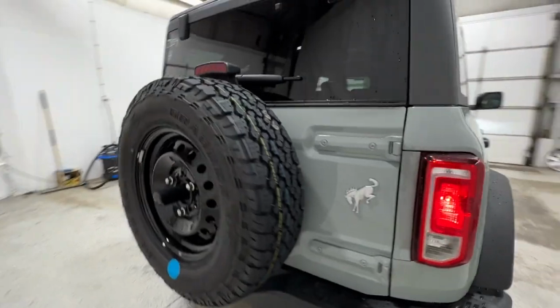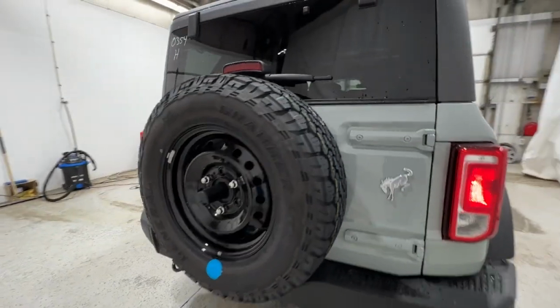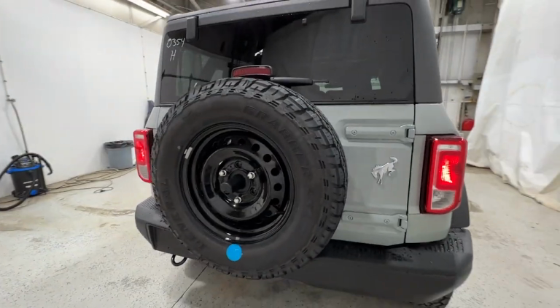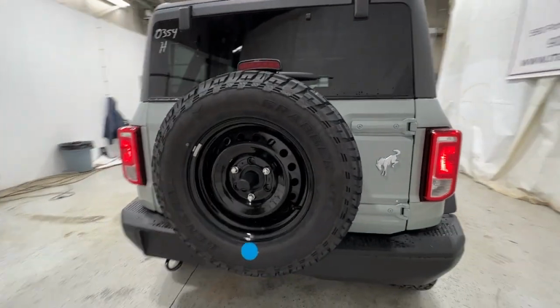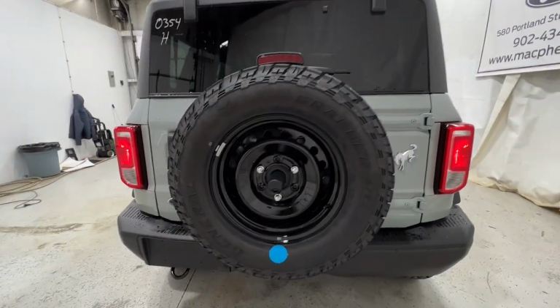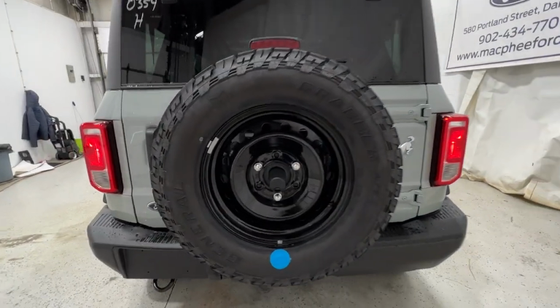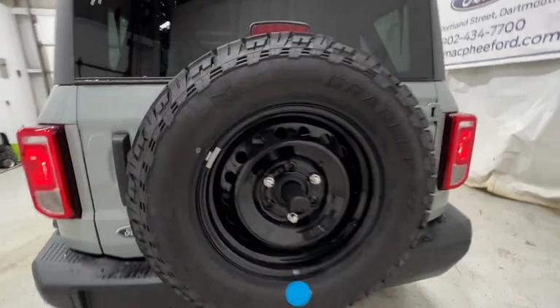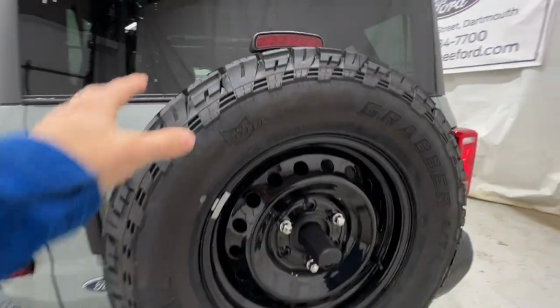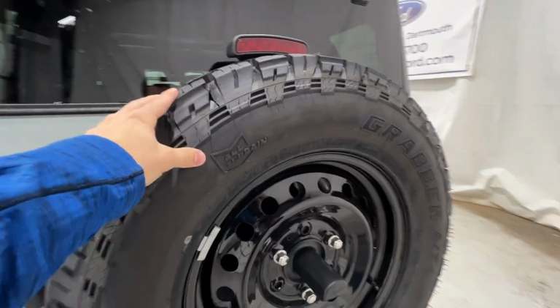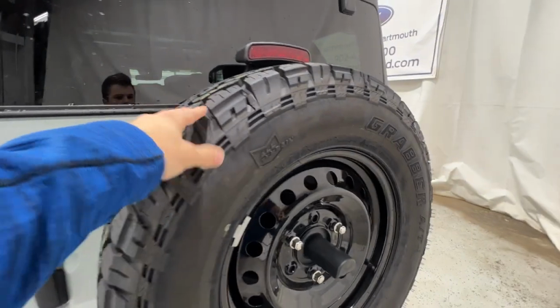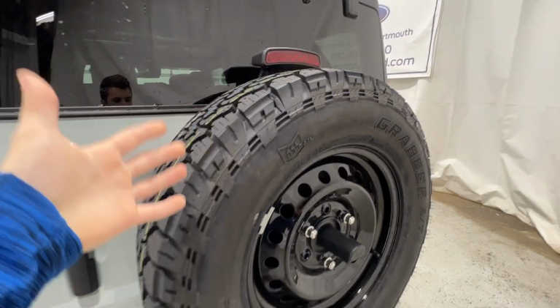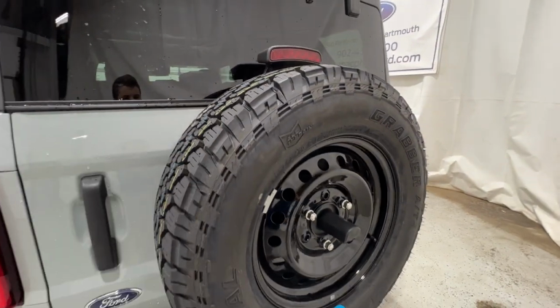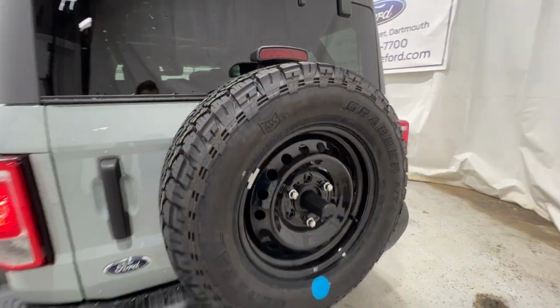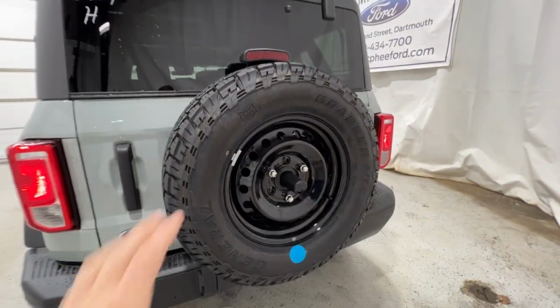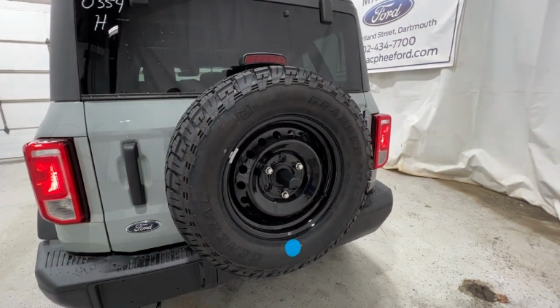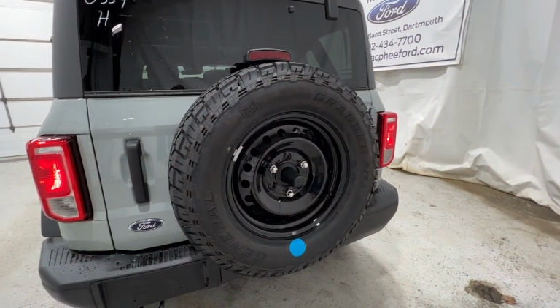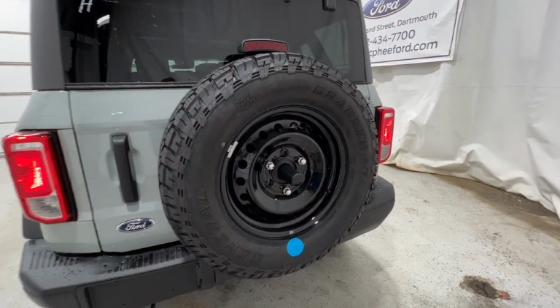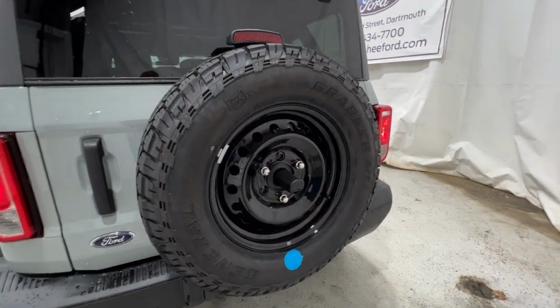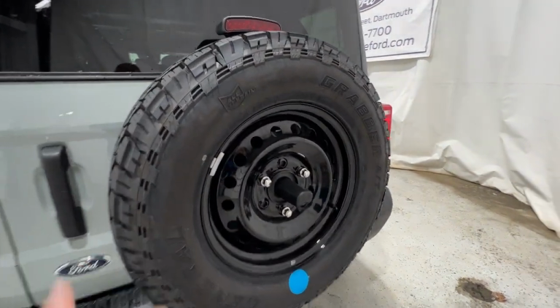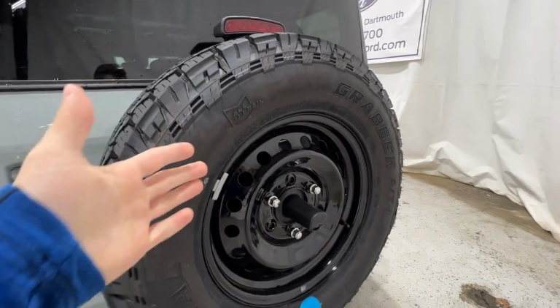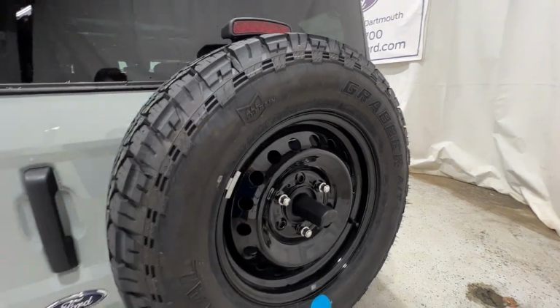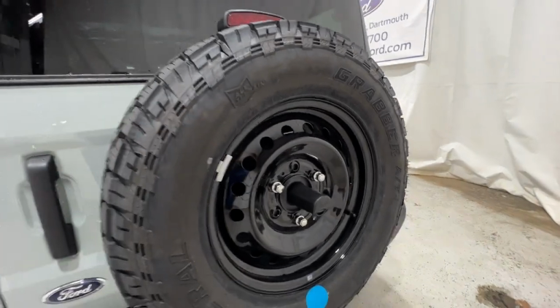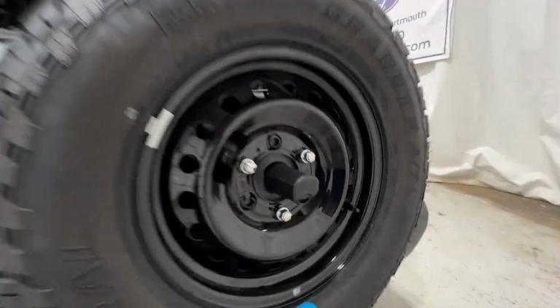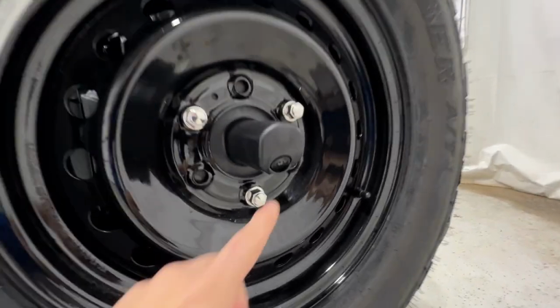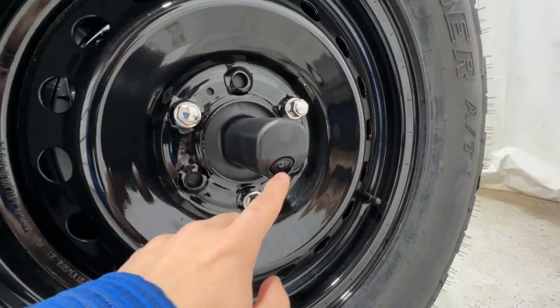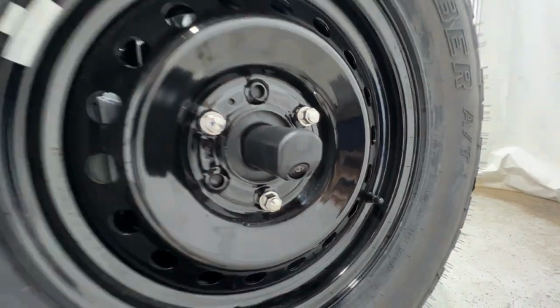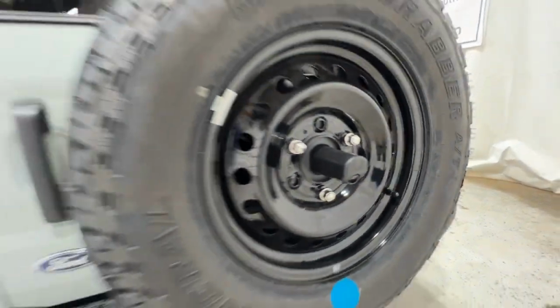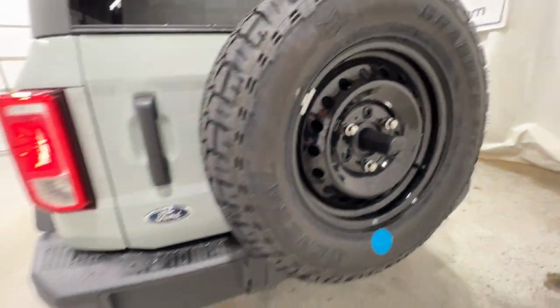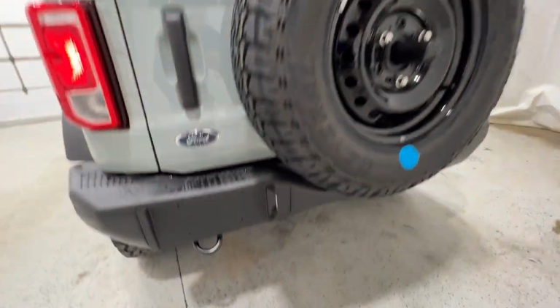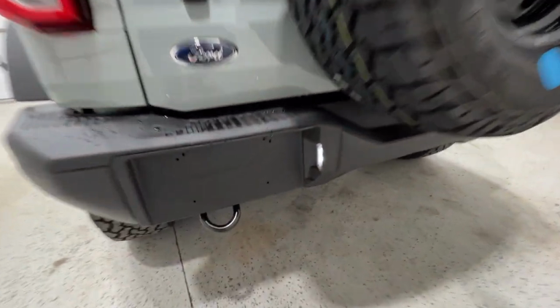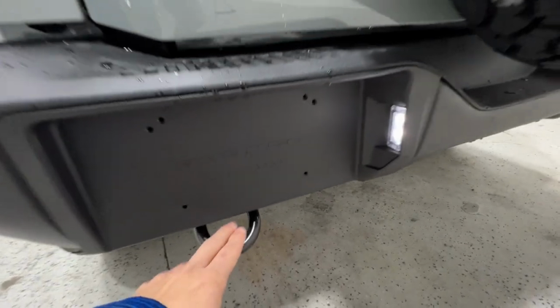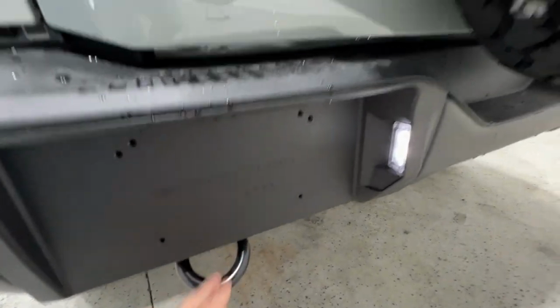Looking at the rear end, we do have the full-size spare tire mounted to the back. This is about a 32-inch, 265-70 tire that Ford has for the Black Diamond models. It also houses the rear camera system right there, and we also have a rear tow hook.